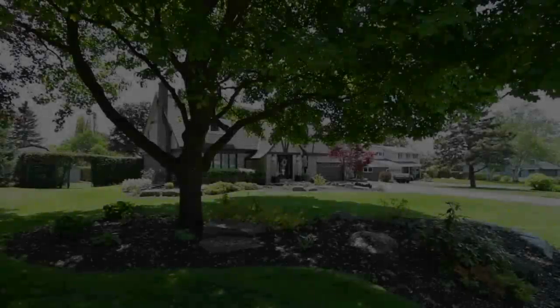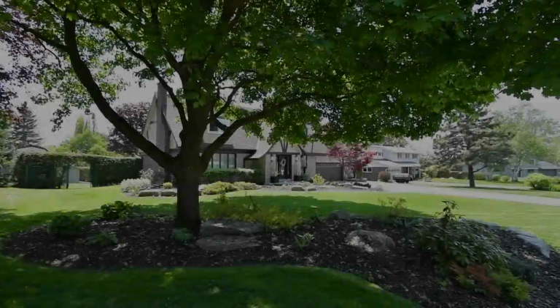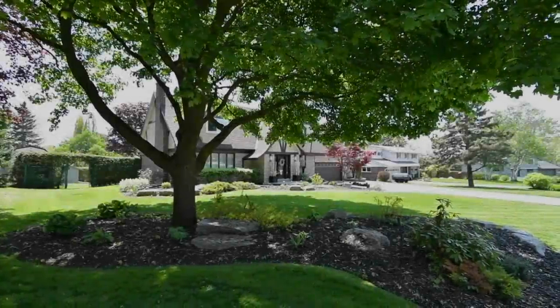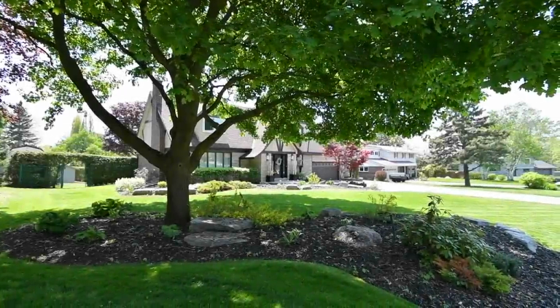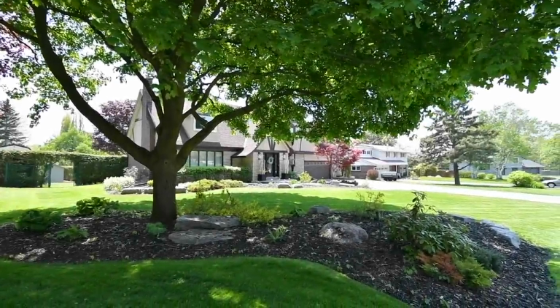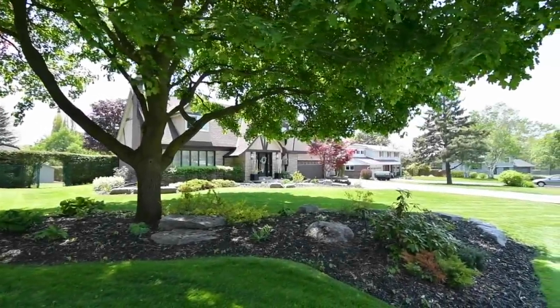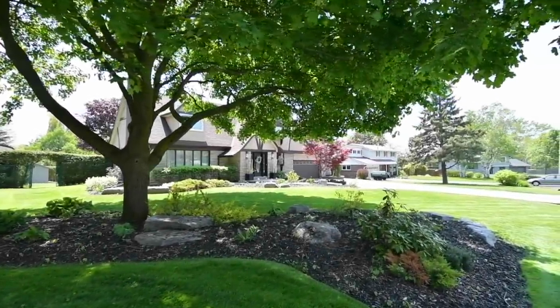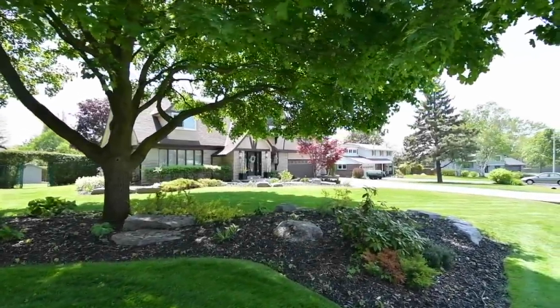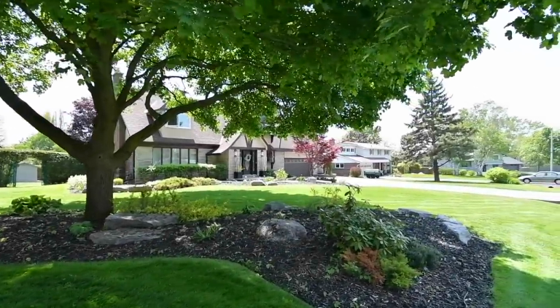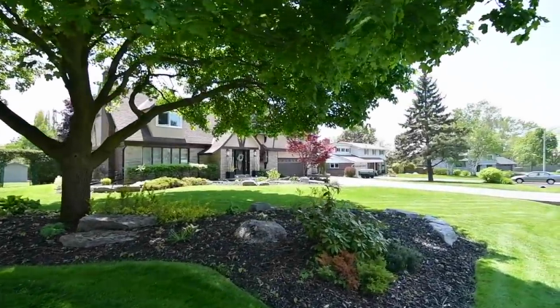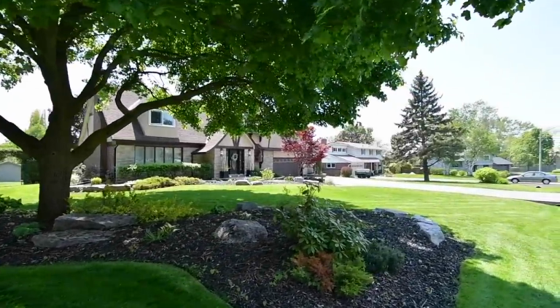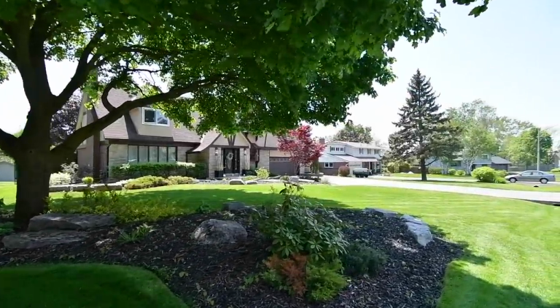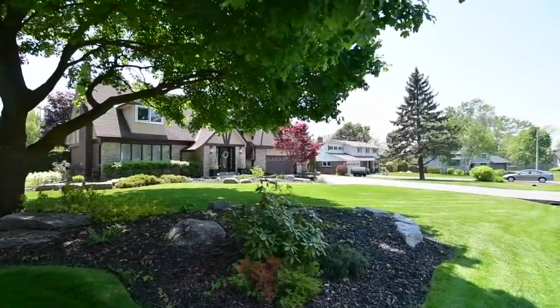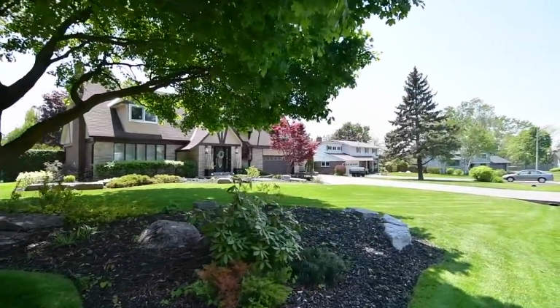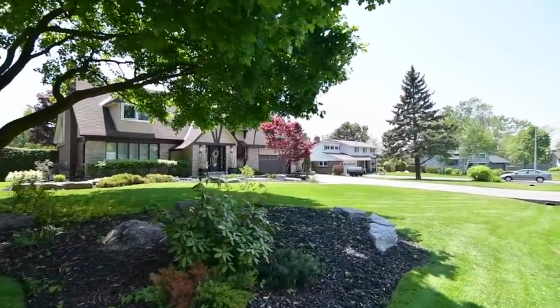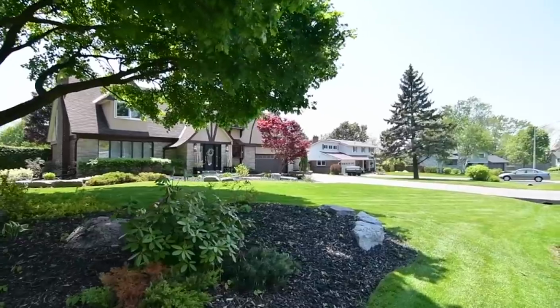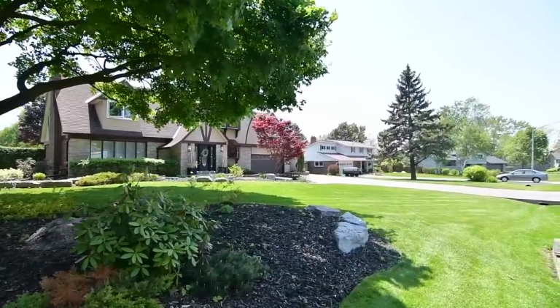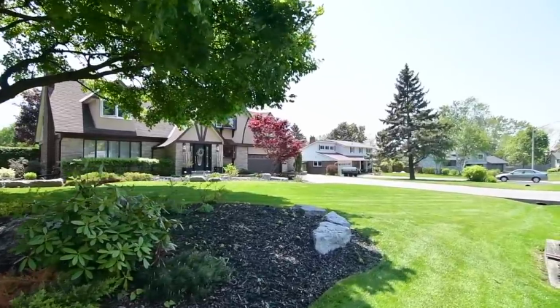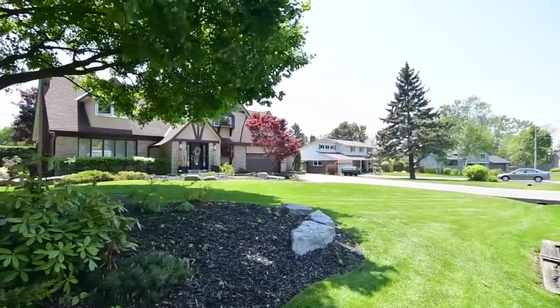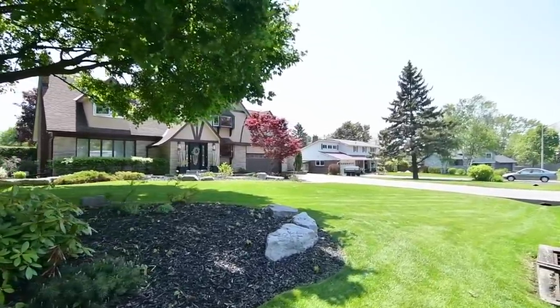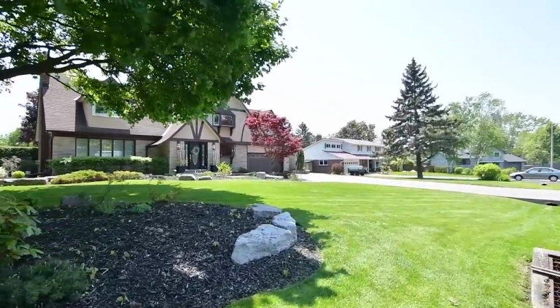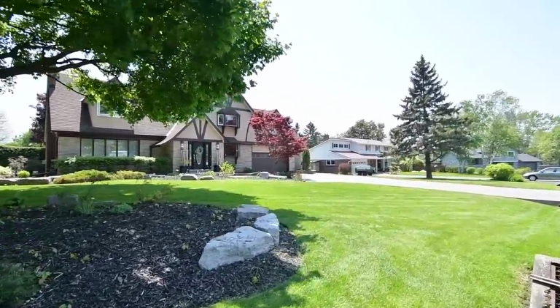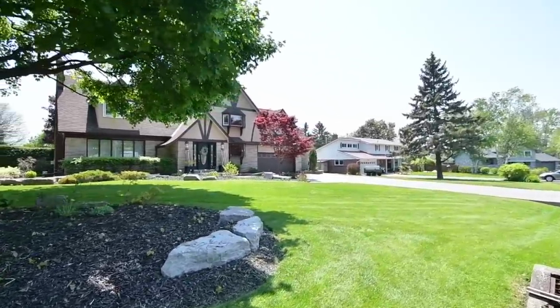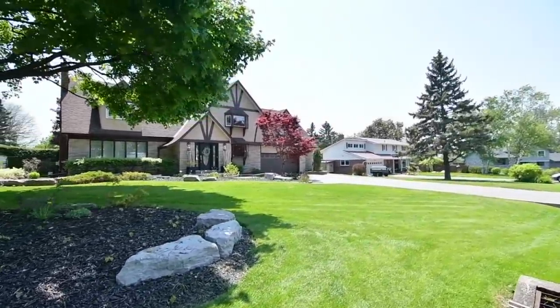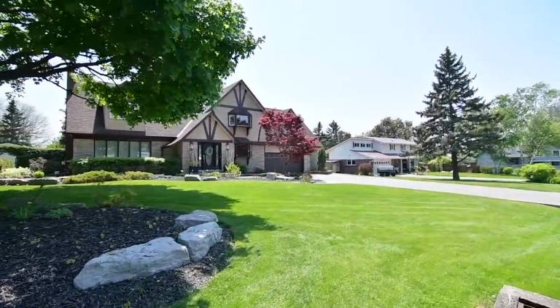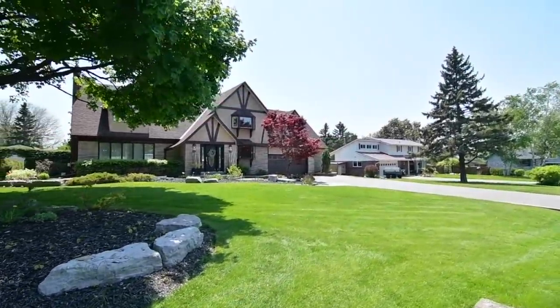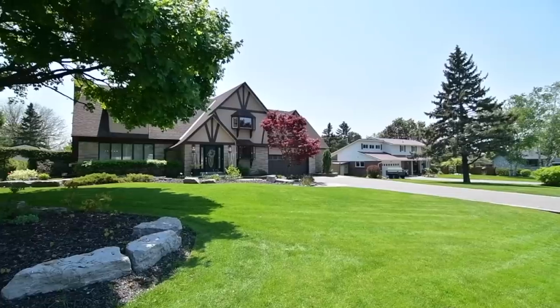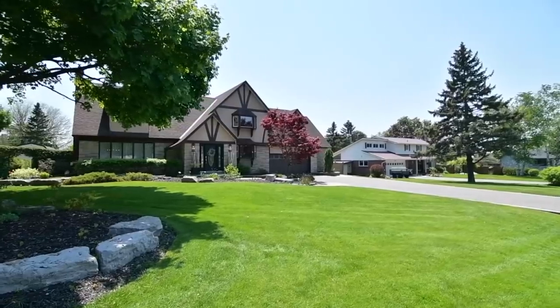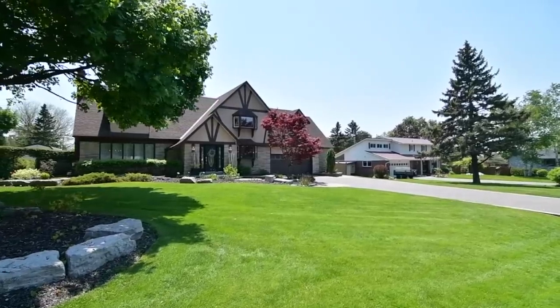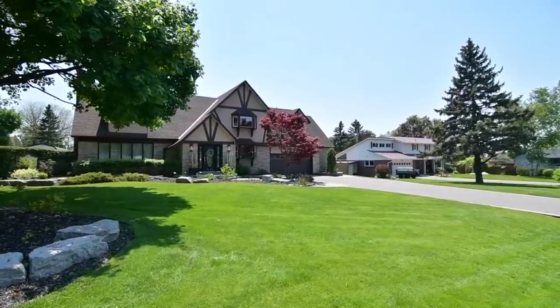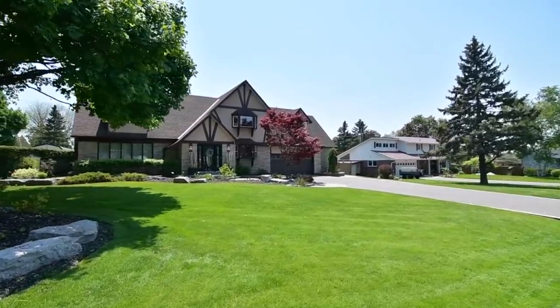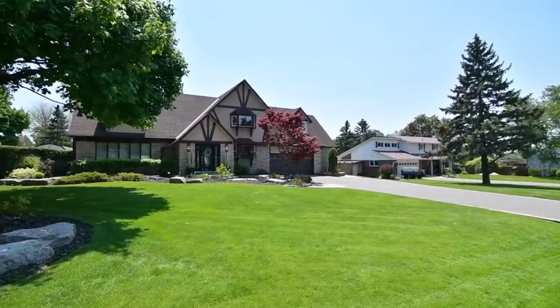Welcome to 883 Briarwood Drive, an exceptional premium-sized property with a four-bedroom executive residence situated within the Maxwell Heights neighborhood of Oshawa's Pinecrest community.